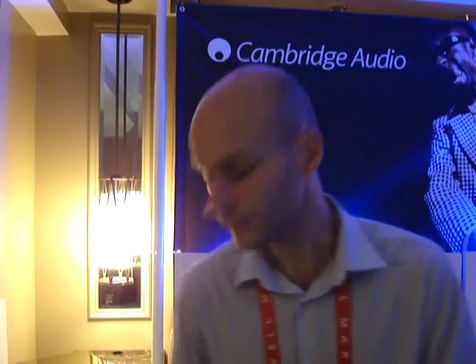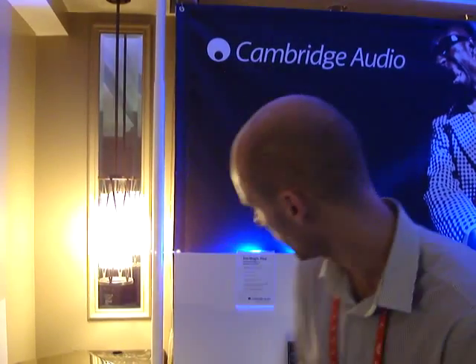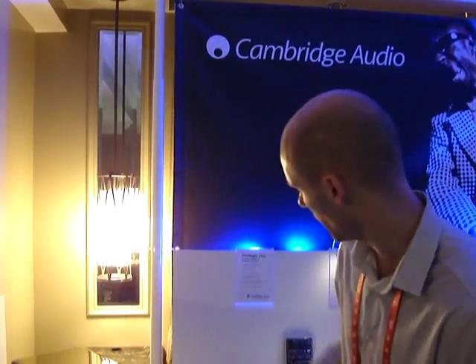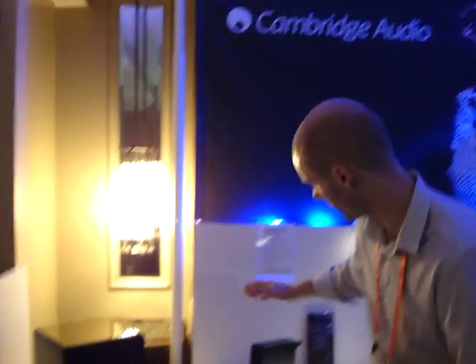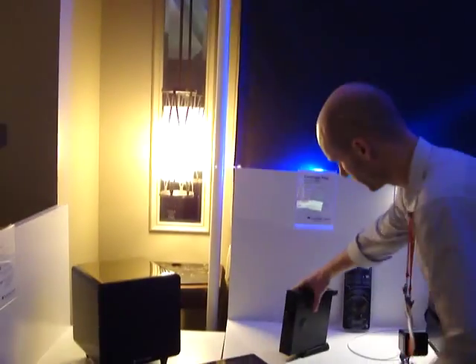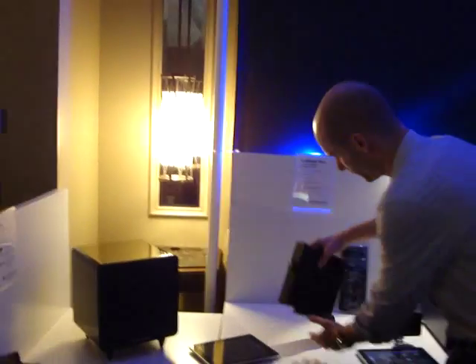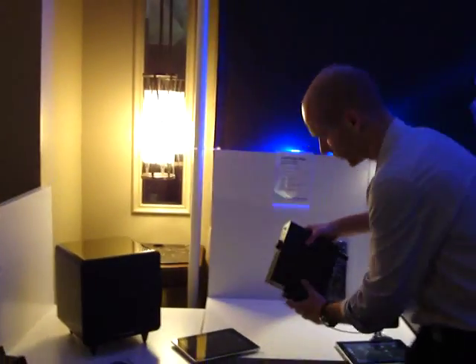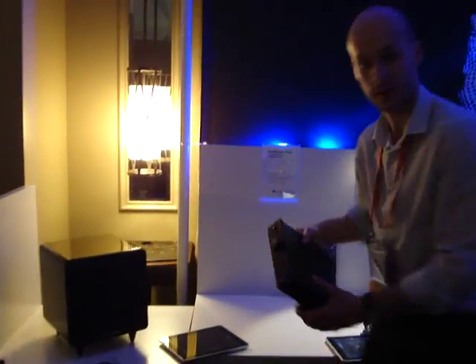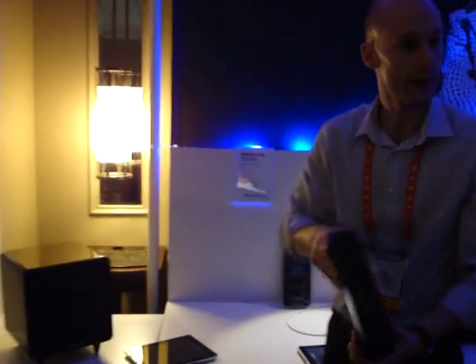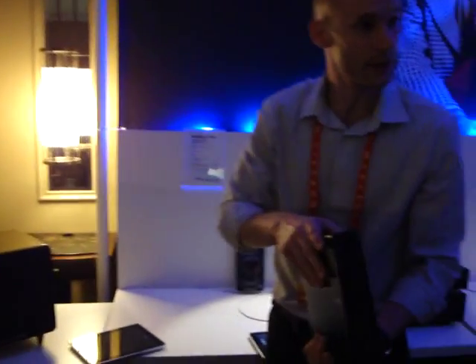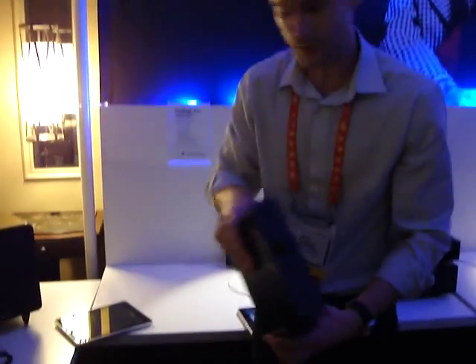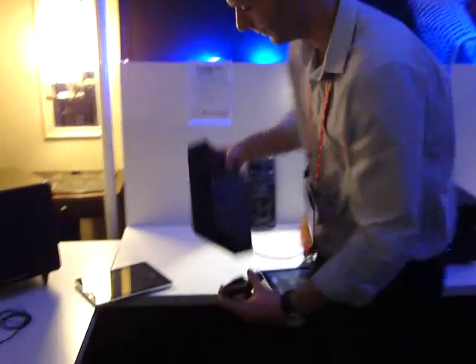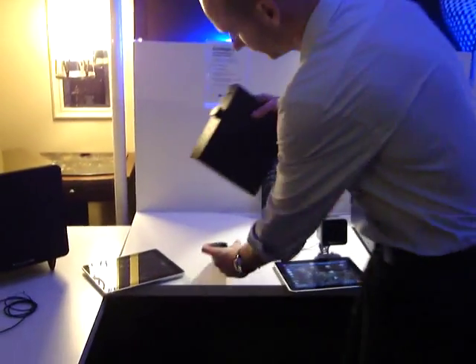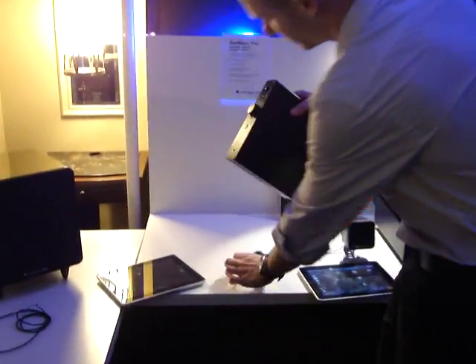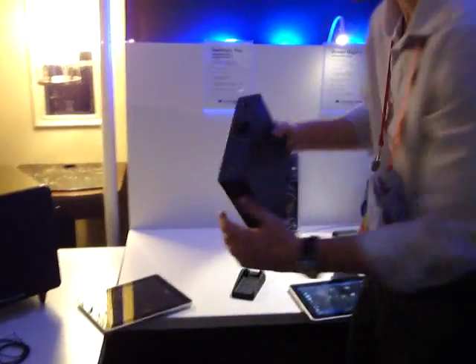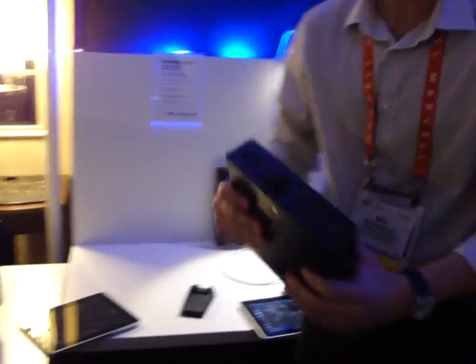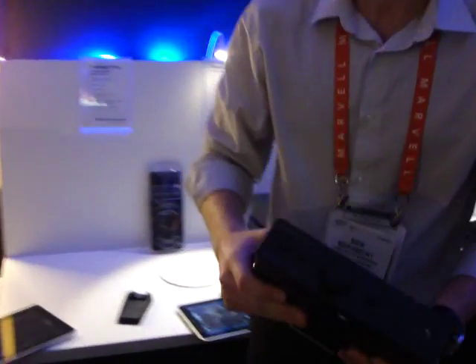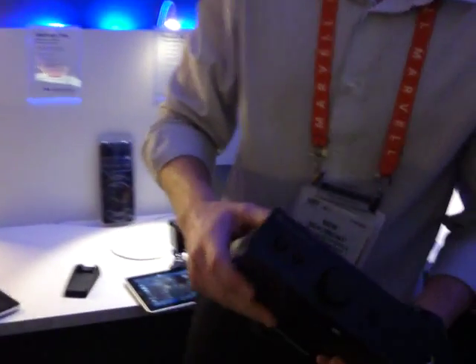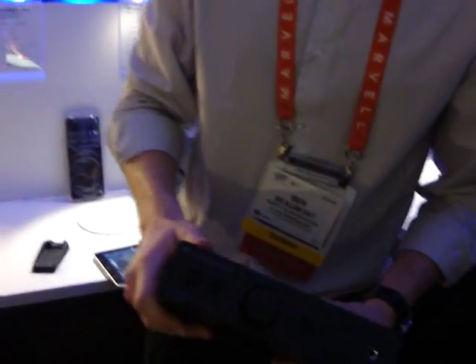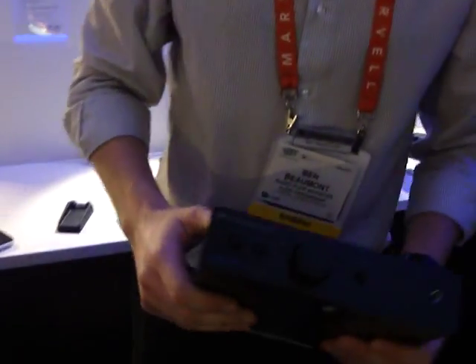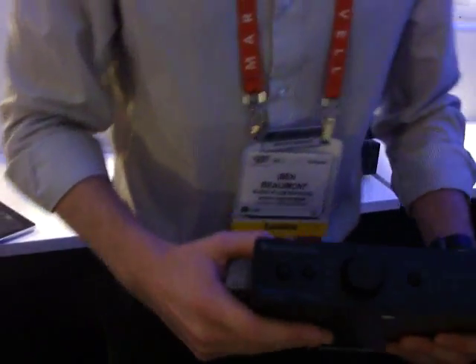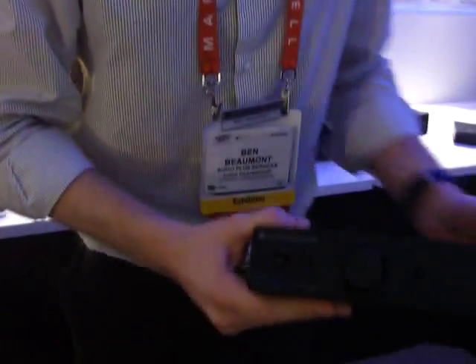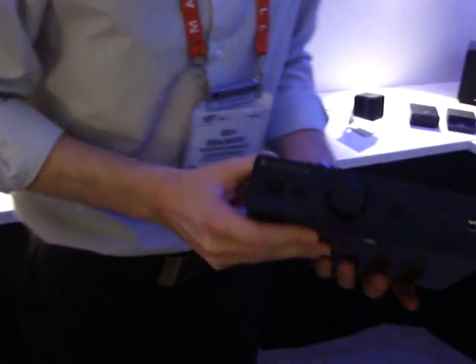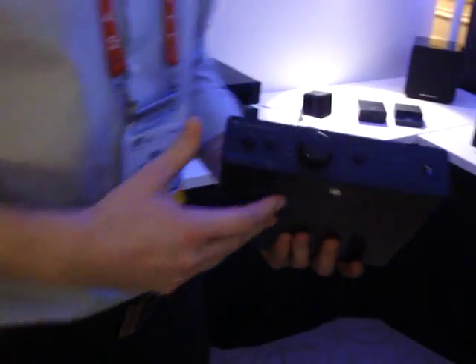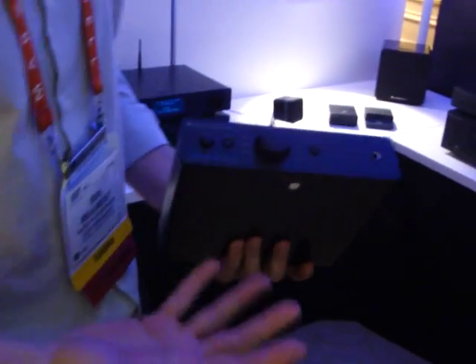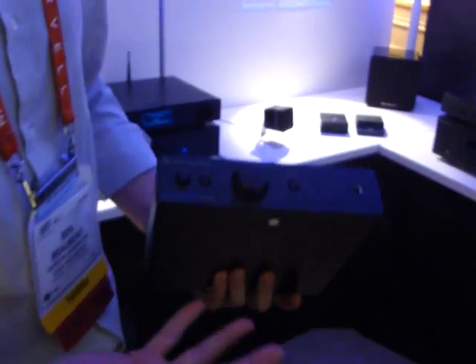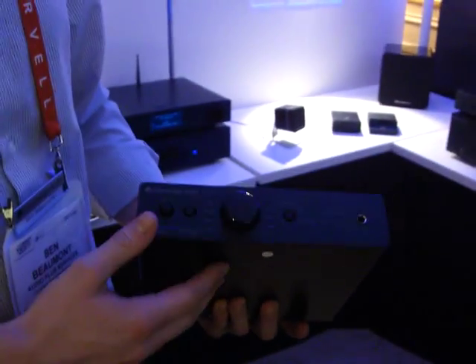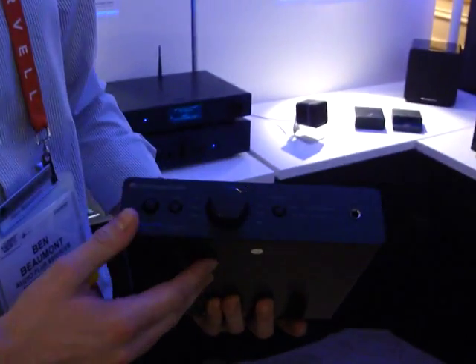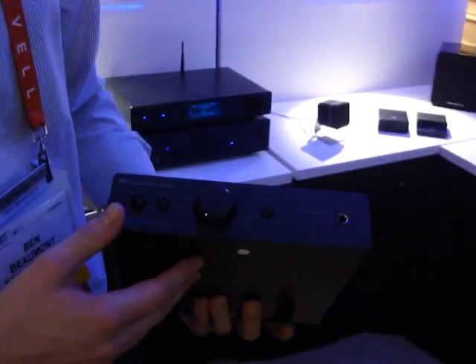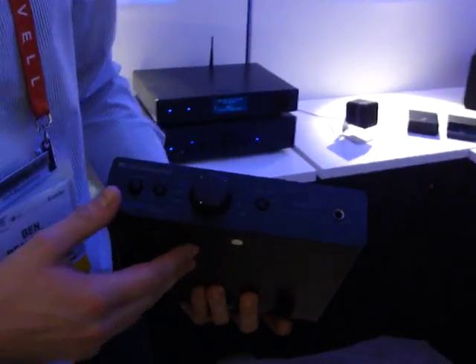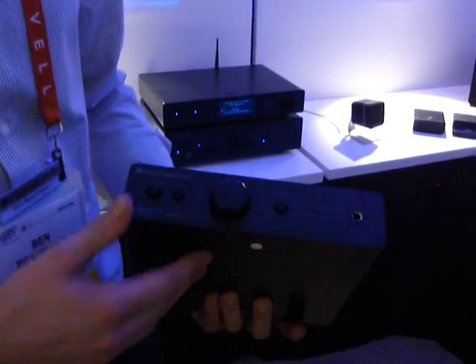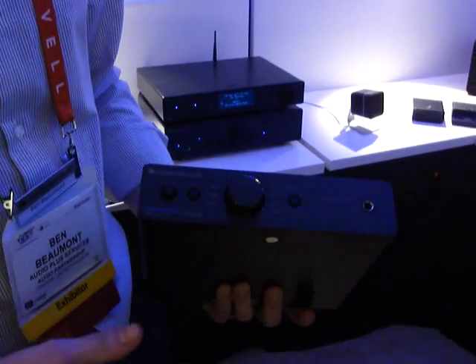So now let's move on to the DAC-Magic Plus. There are a number of improvements we have made over the original DAC-Magic.